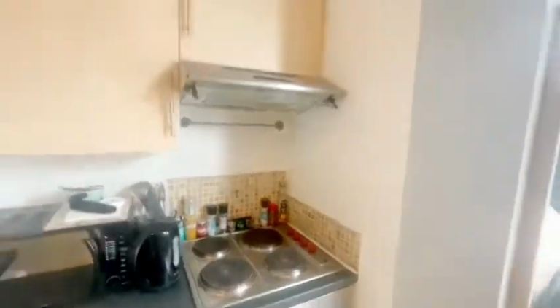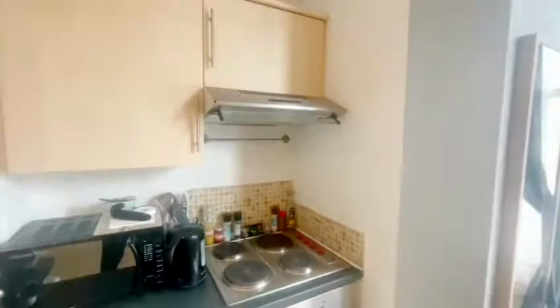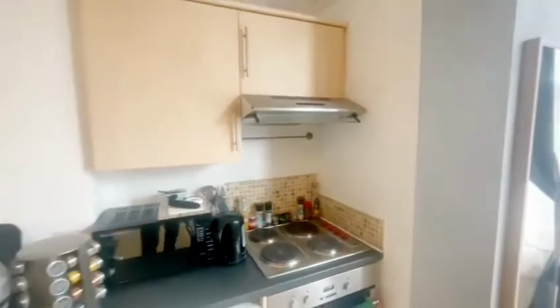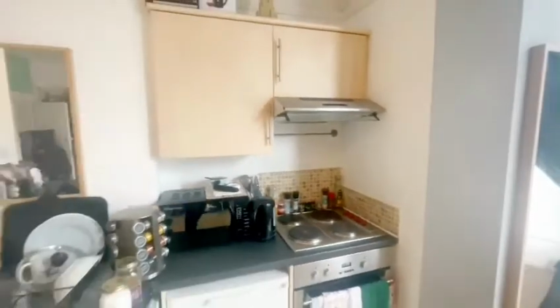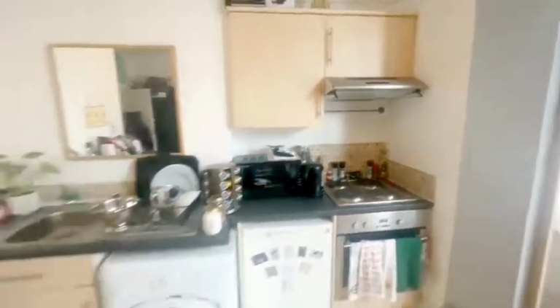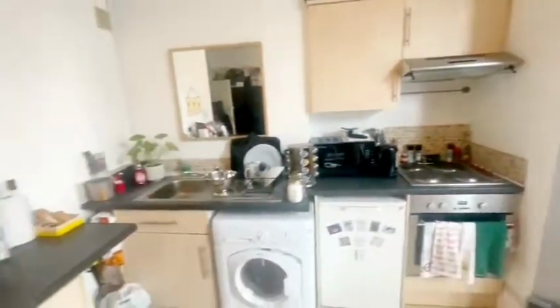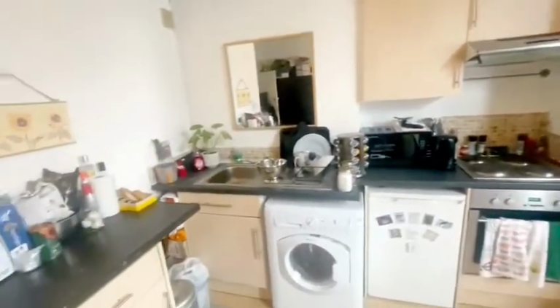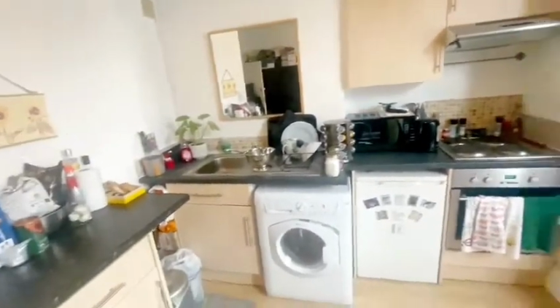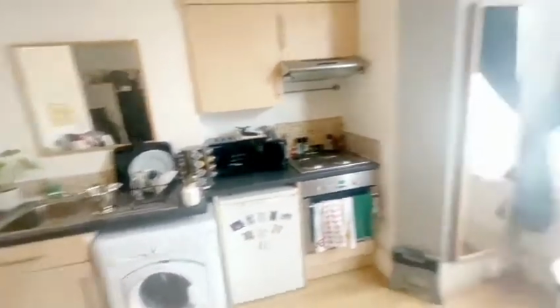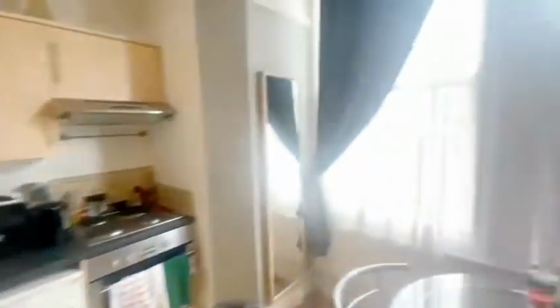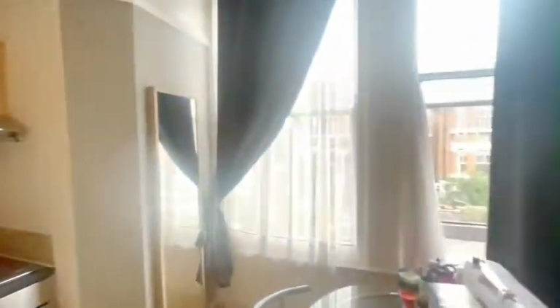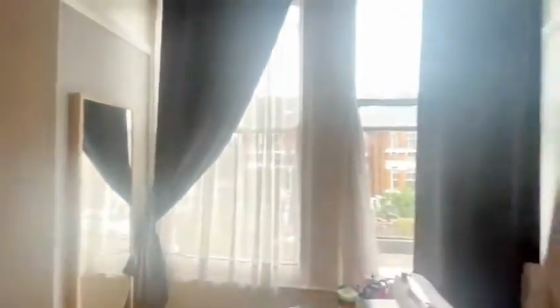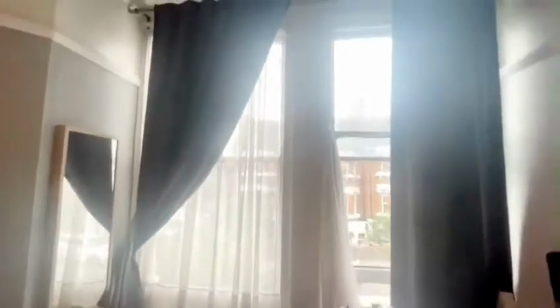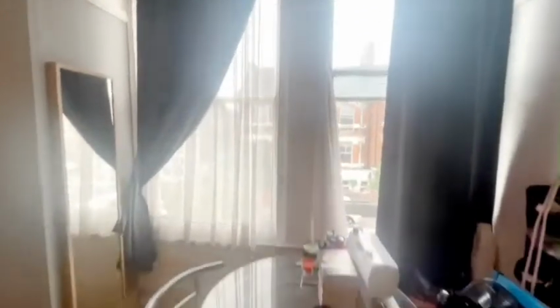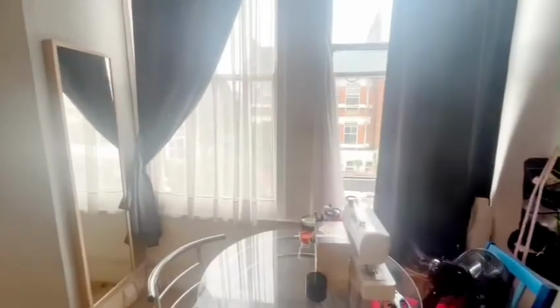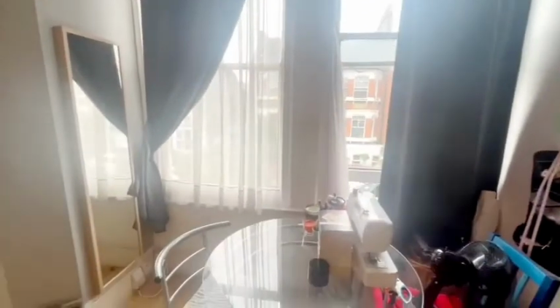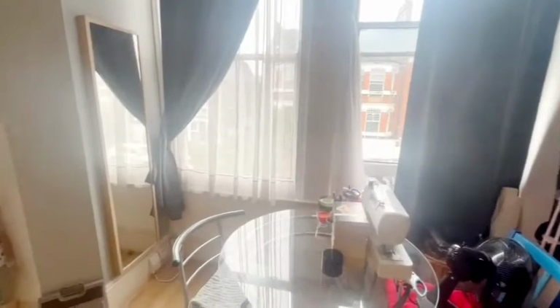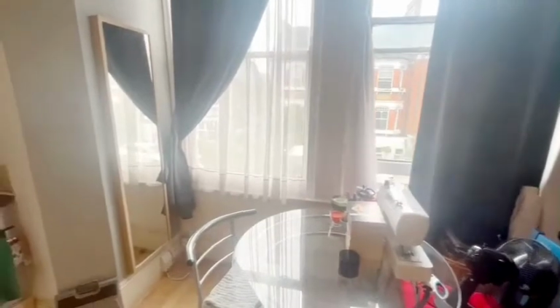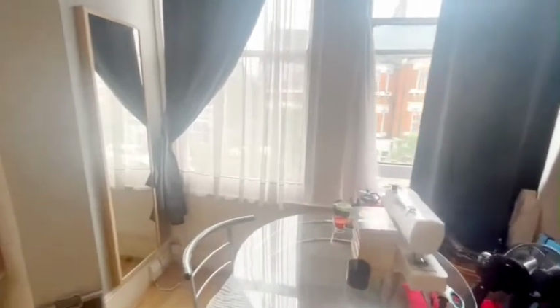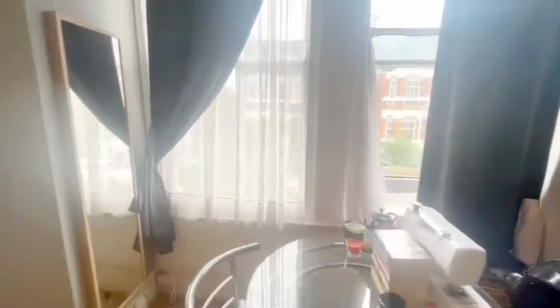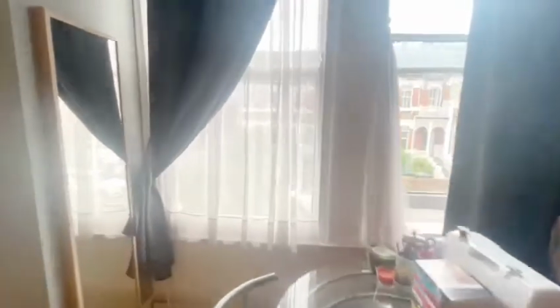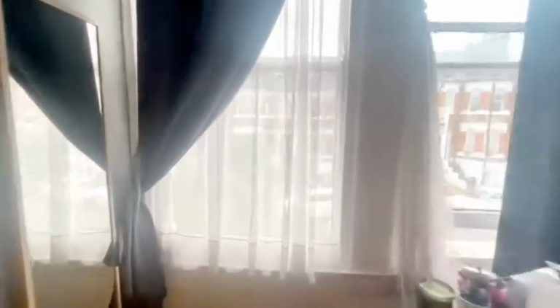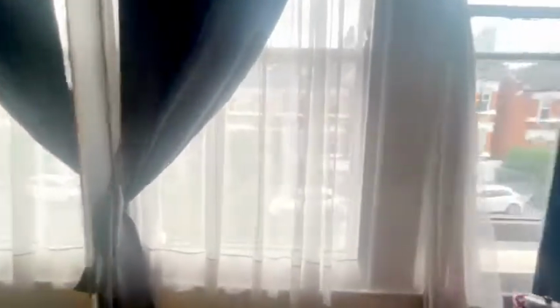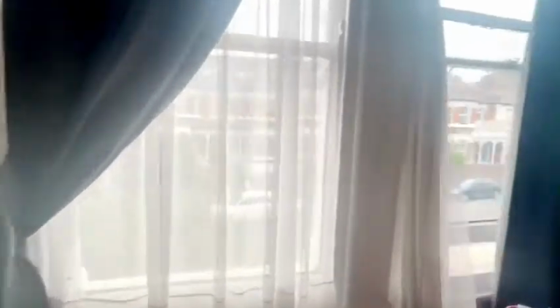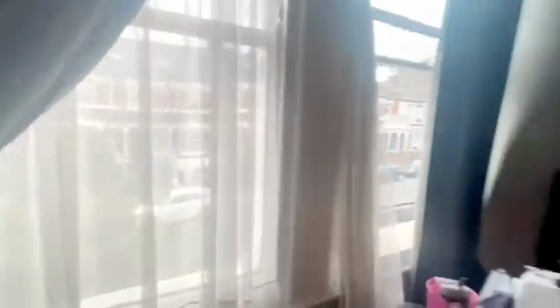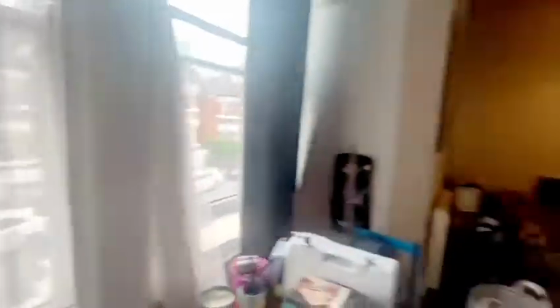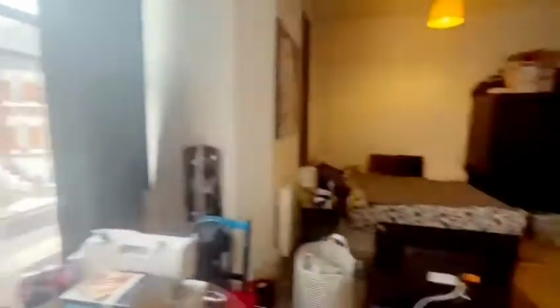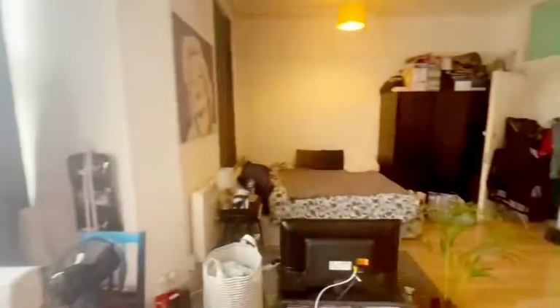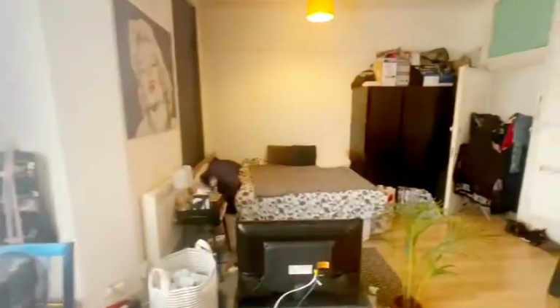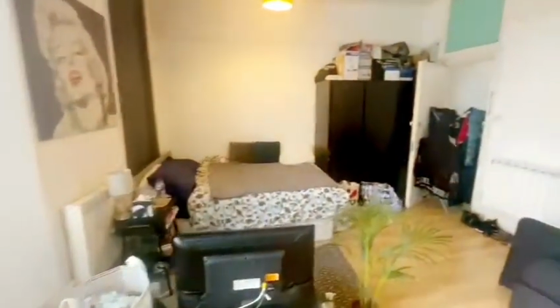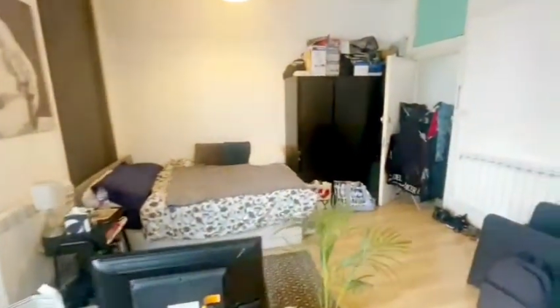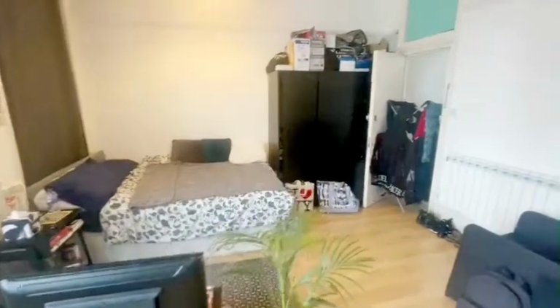There's an extractor fan and two big sash windows that open up and face the main road. The room can come furnished.